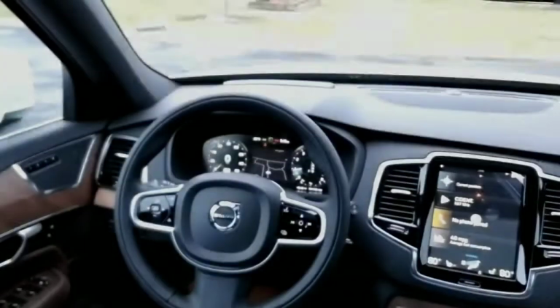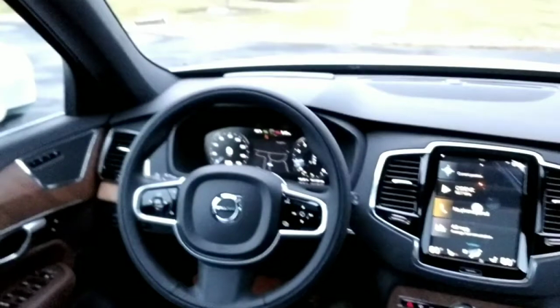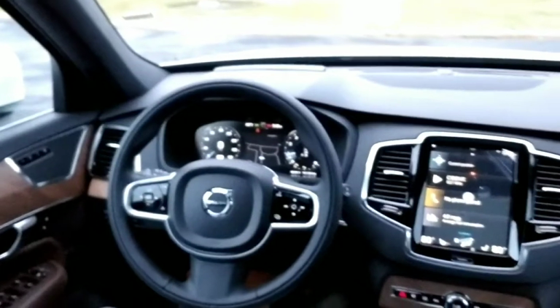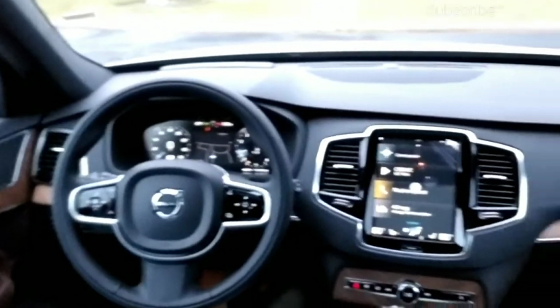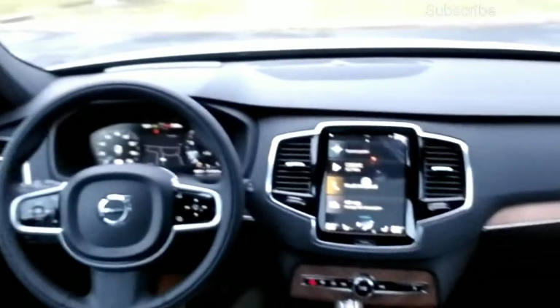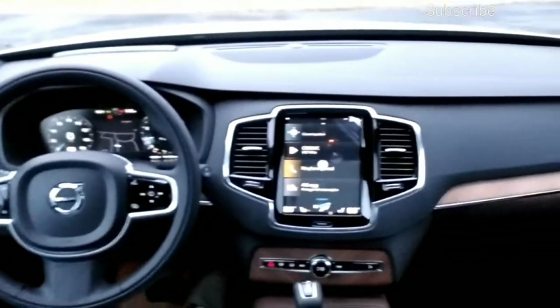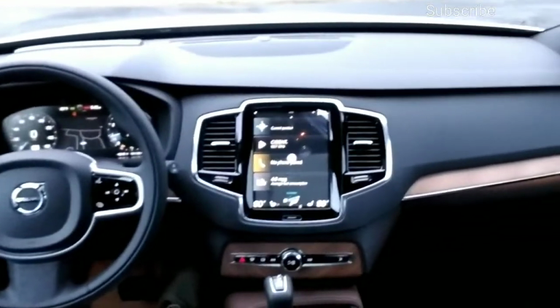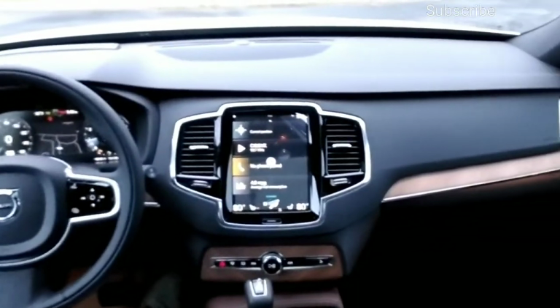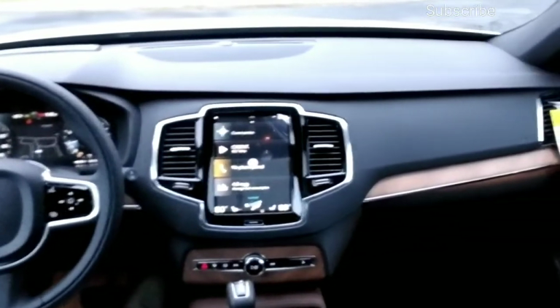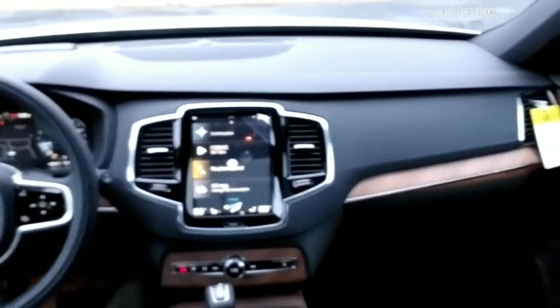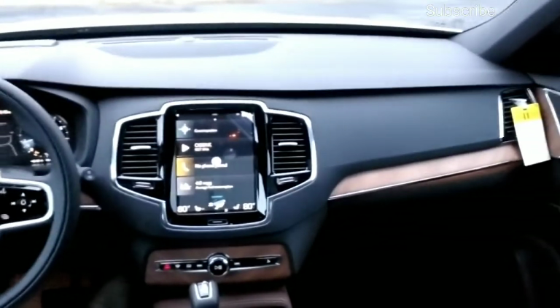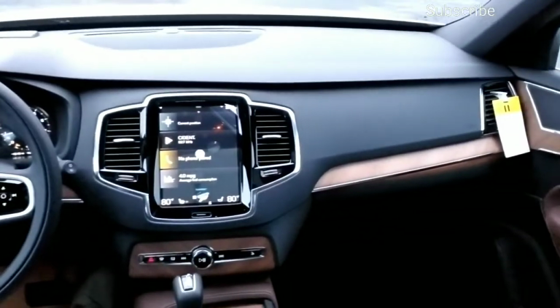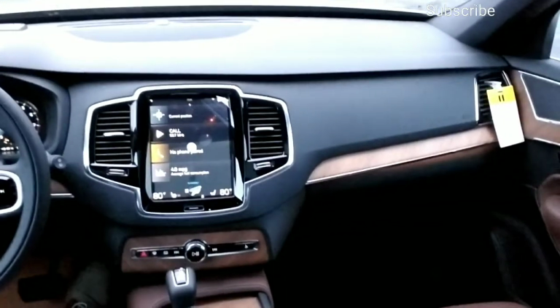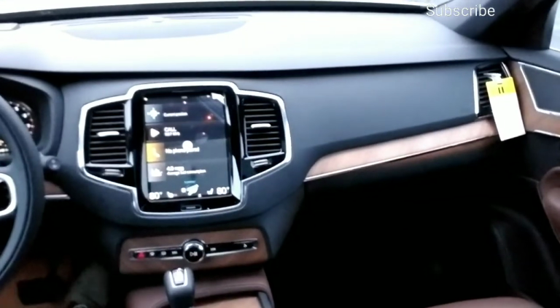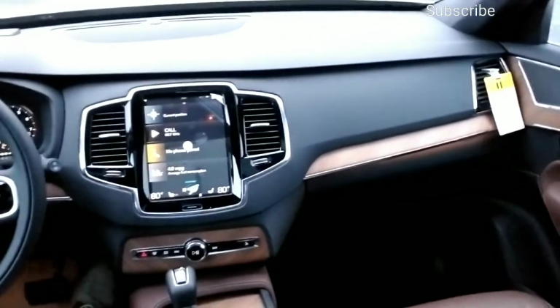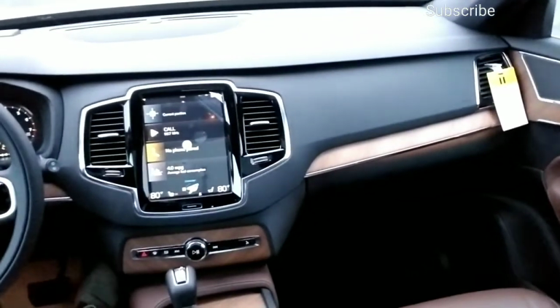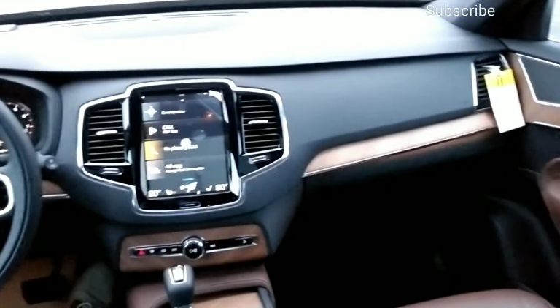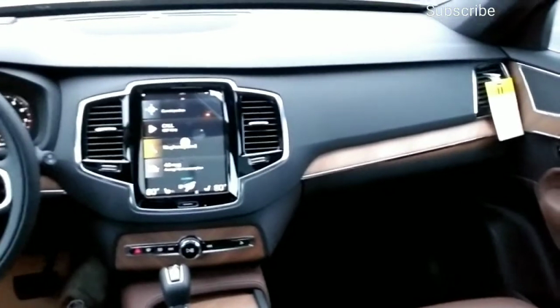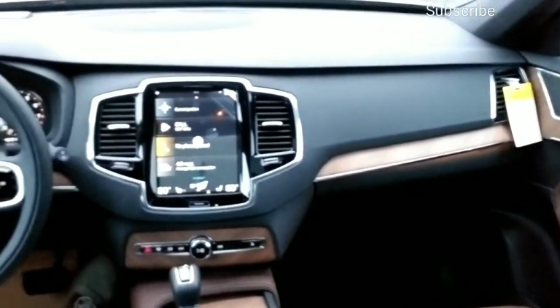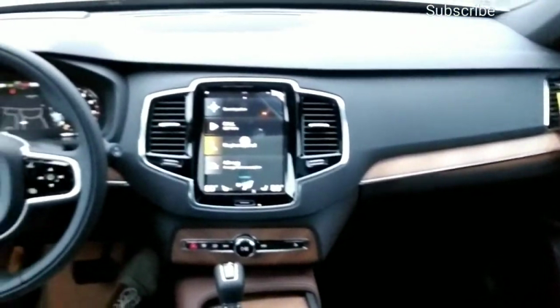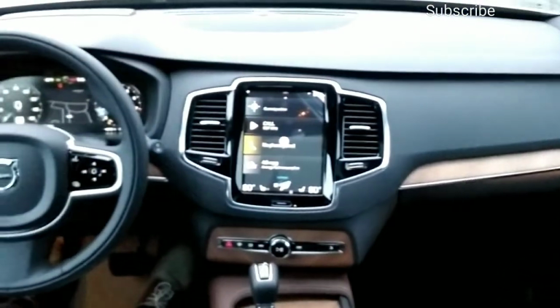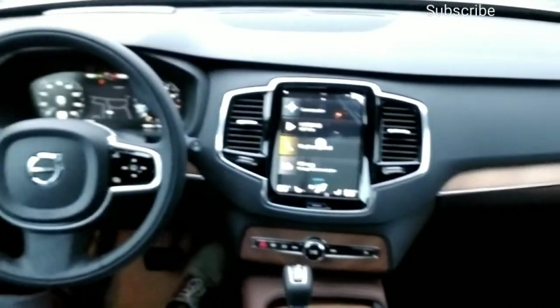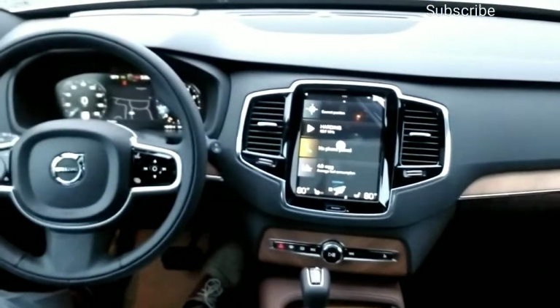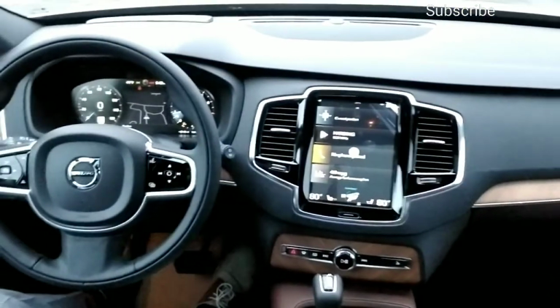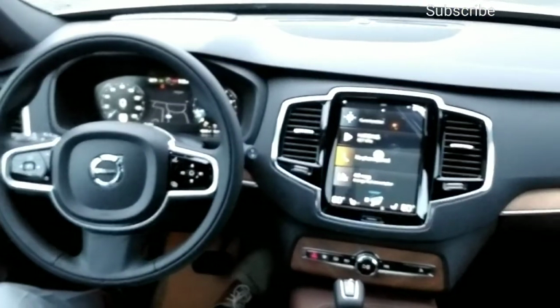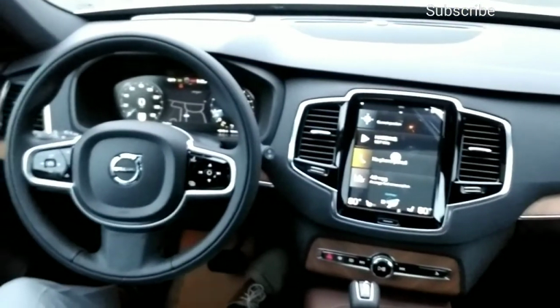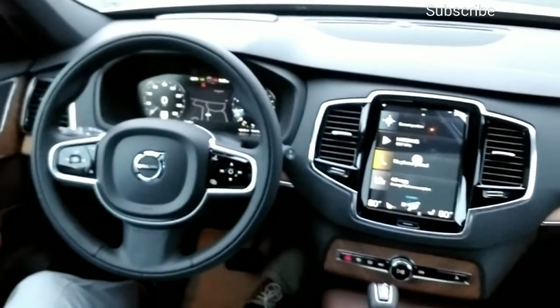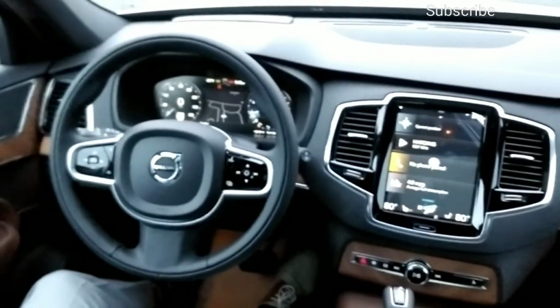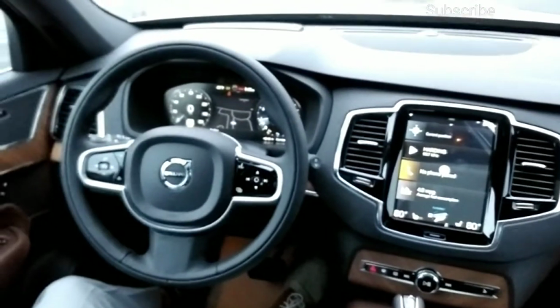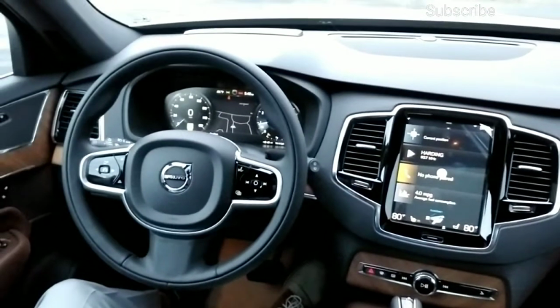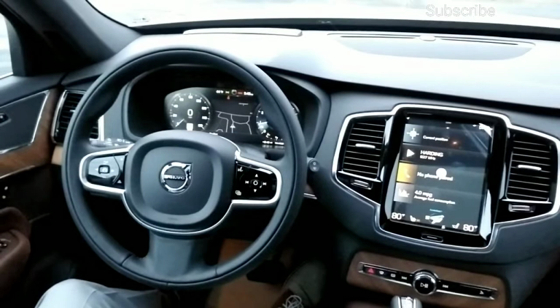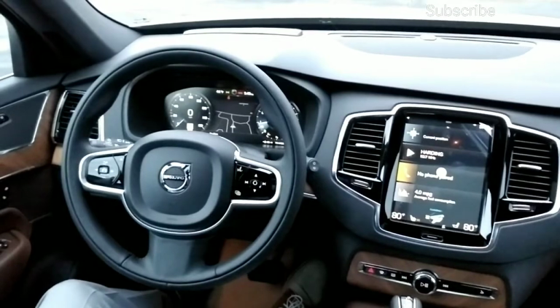I always love to show you the dash of the vehicle that I'm going to be driving. I never just like to drive off without first introducing you to the vehicle — 2021 Volvo XC90.